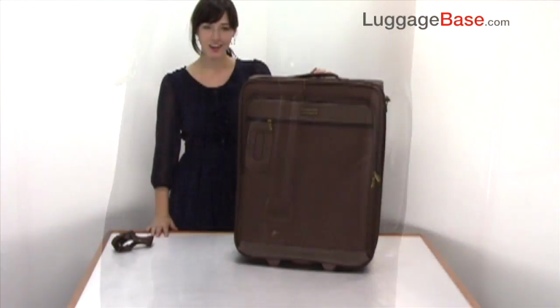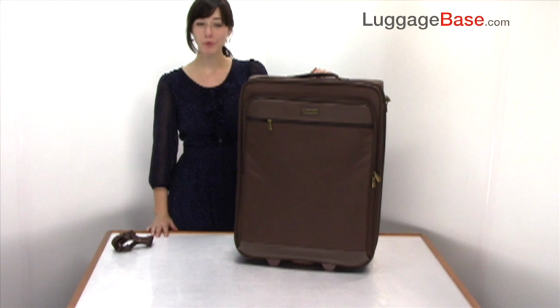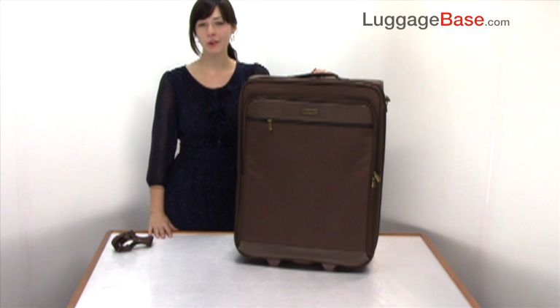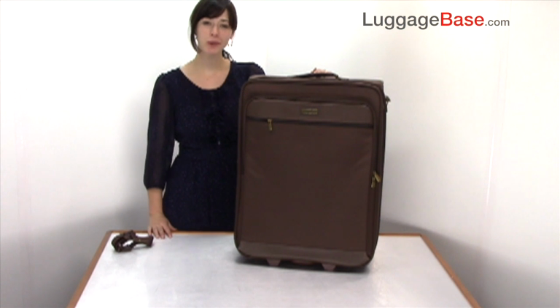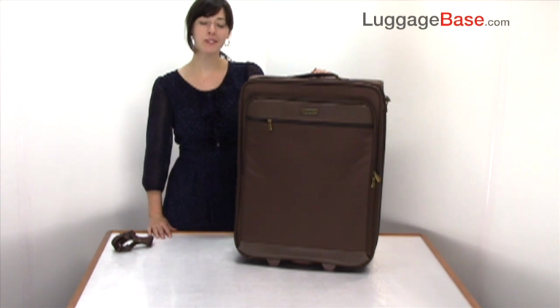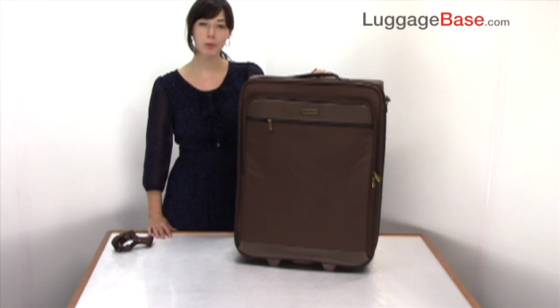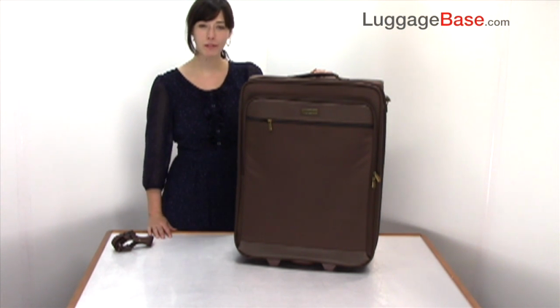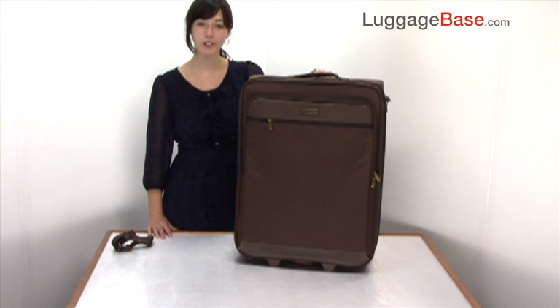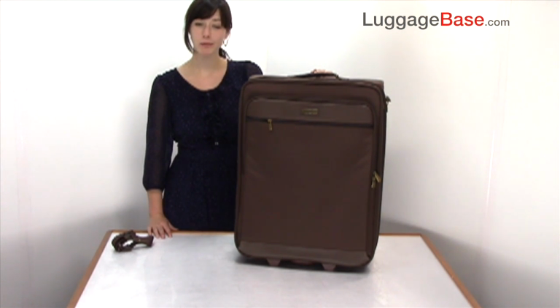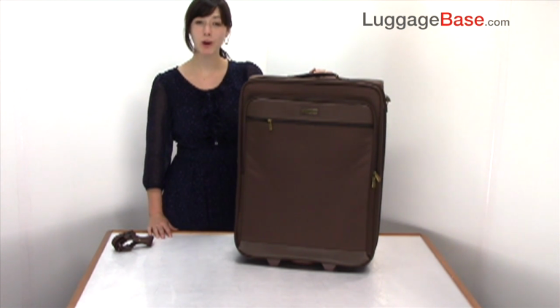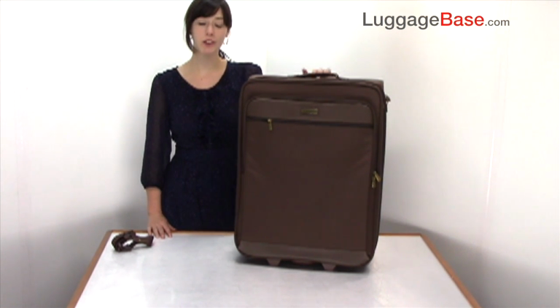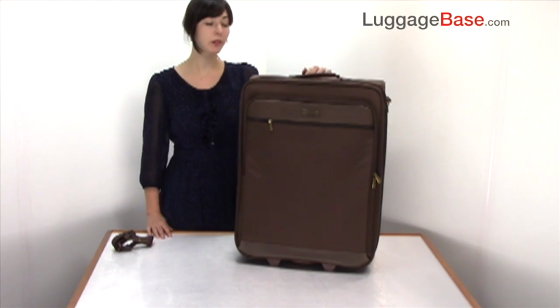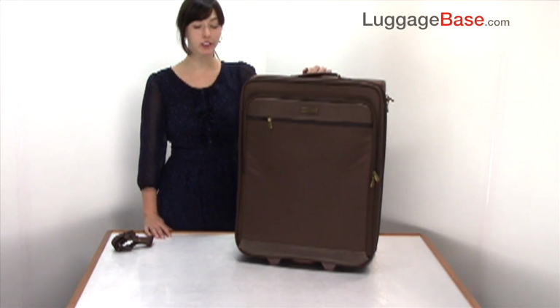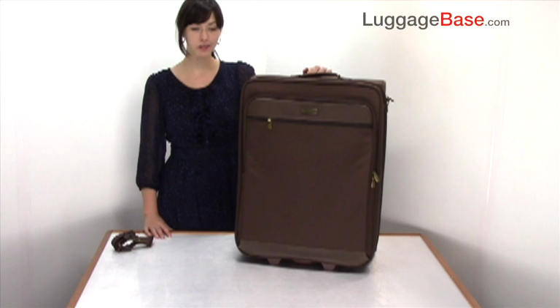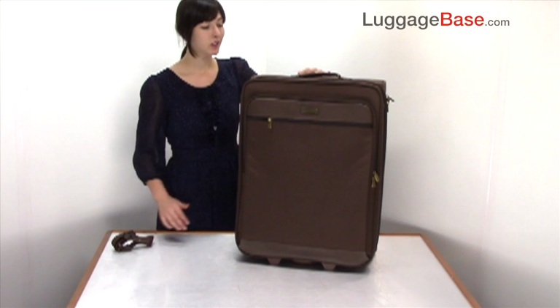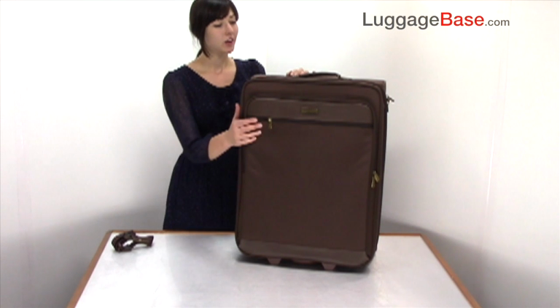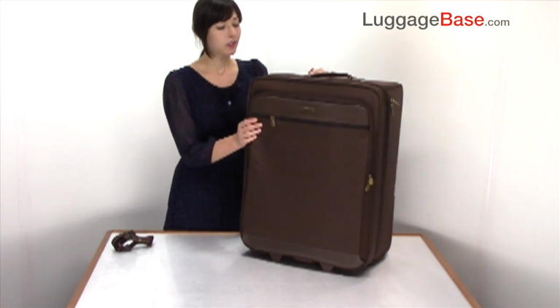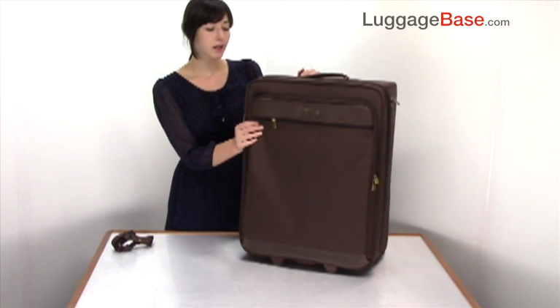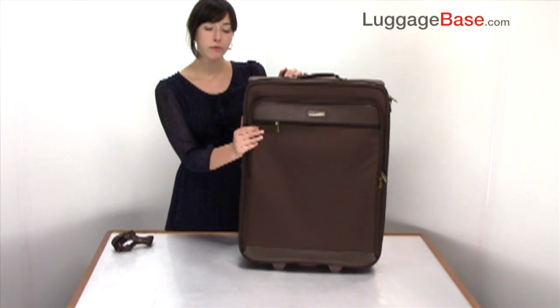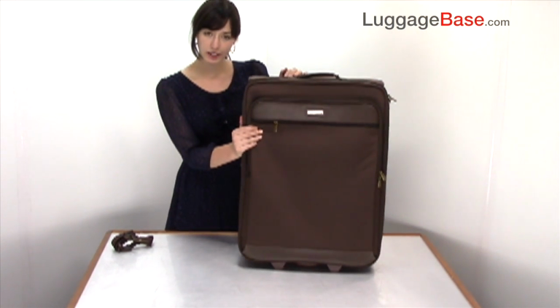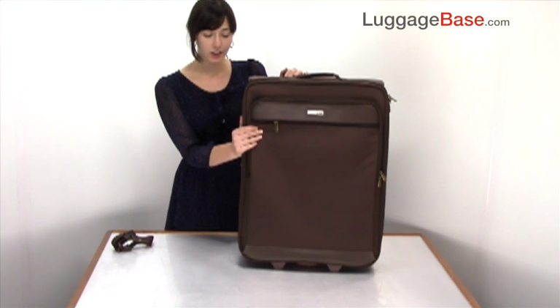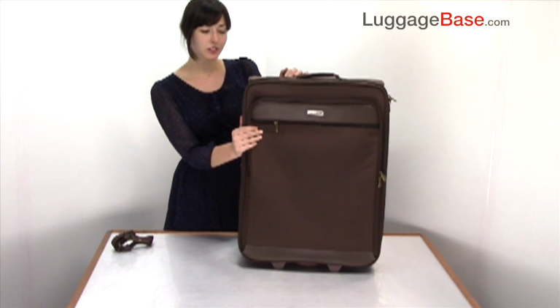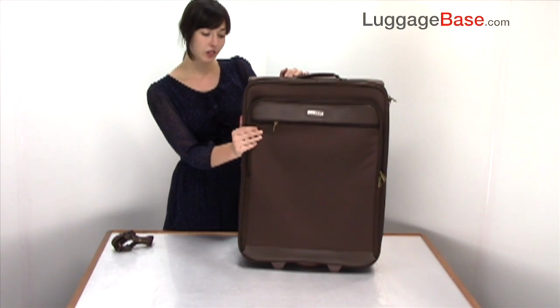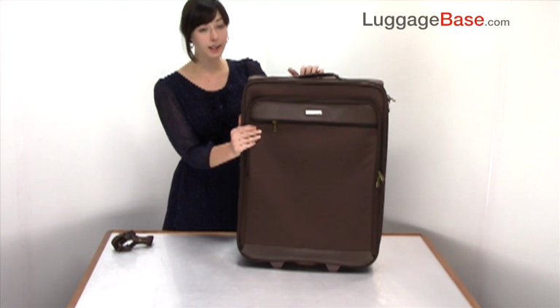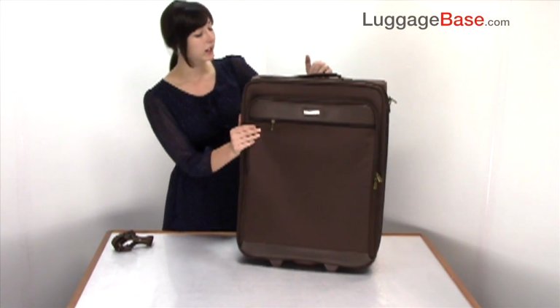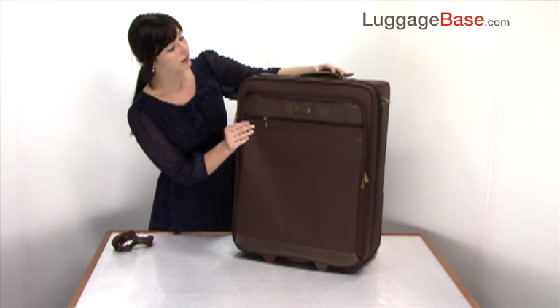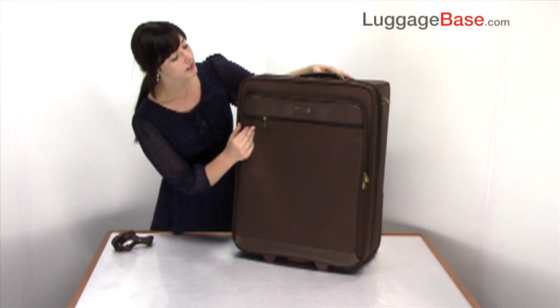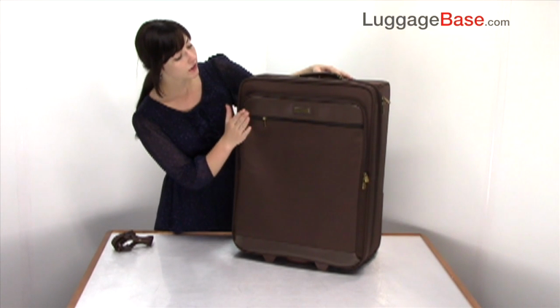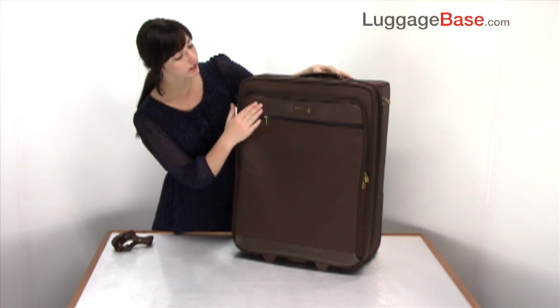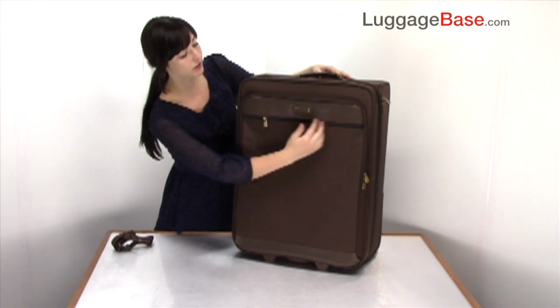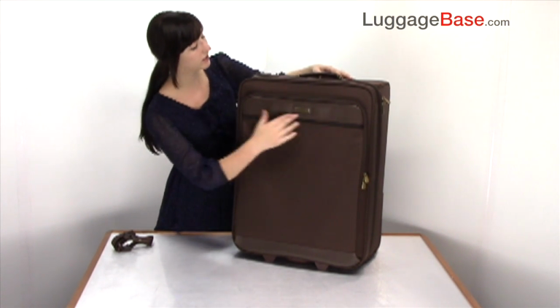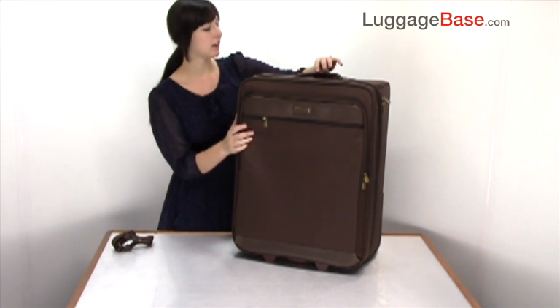Today I'm going to show you the Hartmann Intensity mobile traveler expandable upright in the 24 inch size. It's made of ballistic nylon, which is sturdy and lightweight, and it has leather accents here on the front.